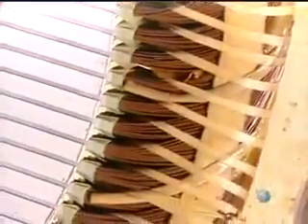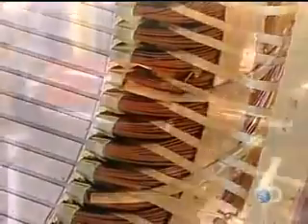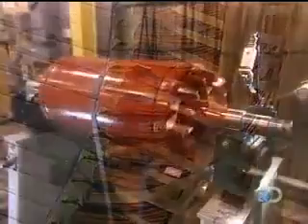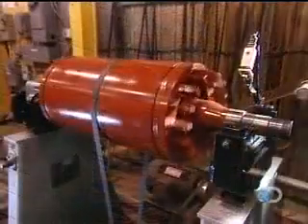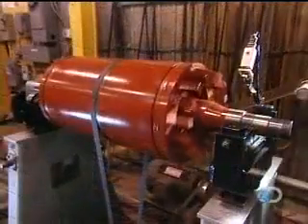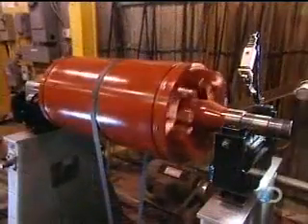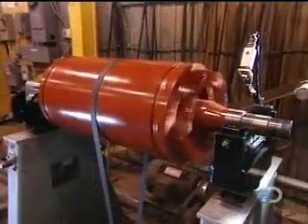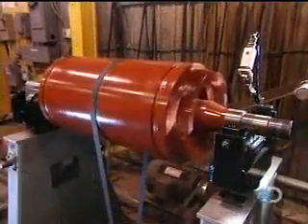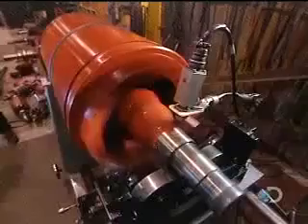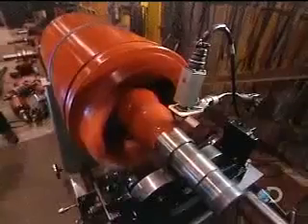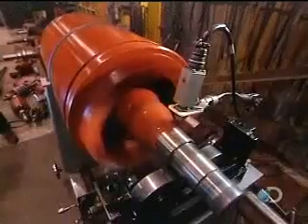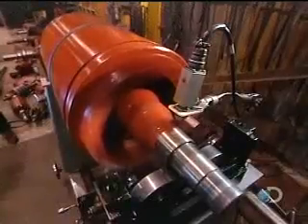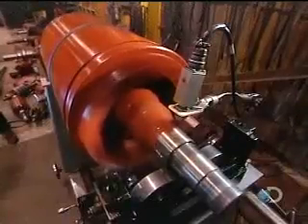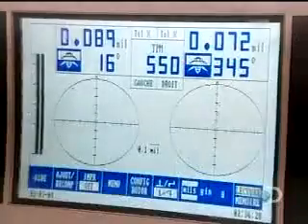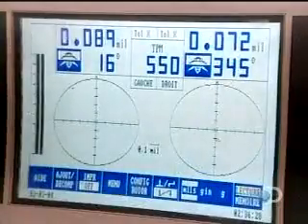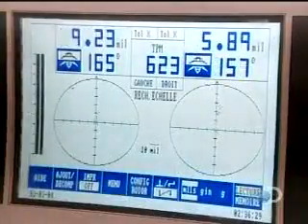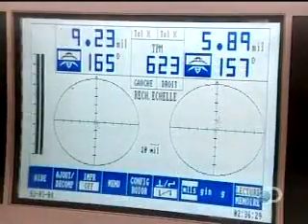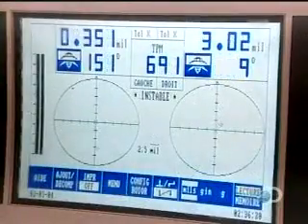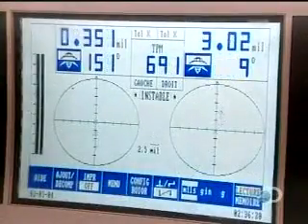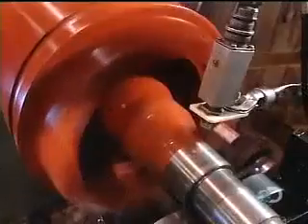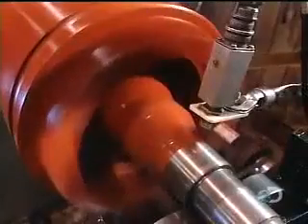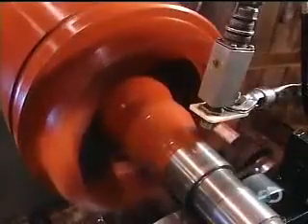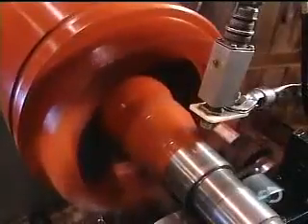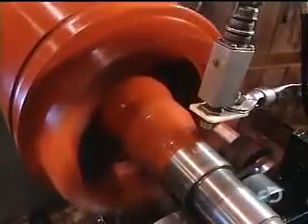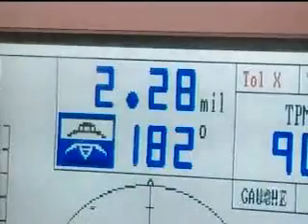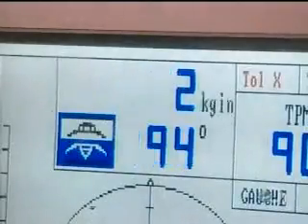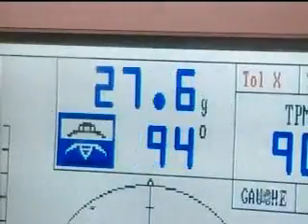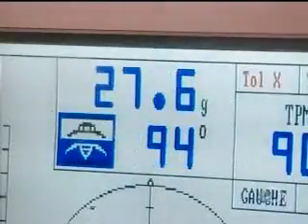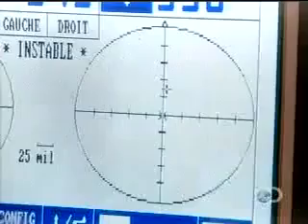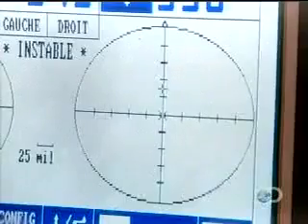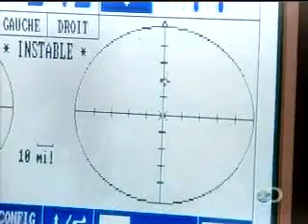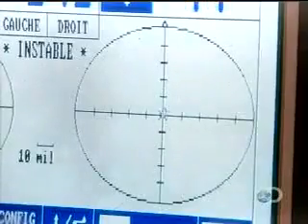Now they have to balance the rotor. If it's off kilter, the motor will vibrate, hampering performance. They balance it the same way a mechanic balances car tires, only with 100 times greater precision.